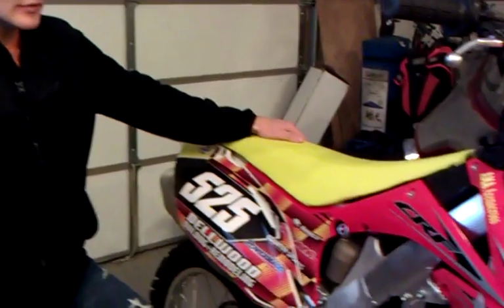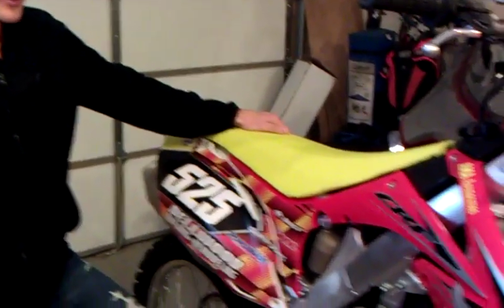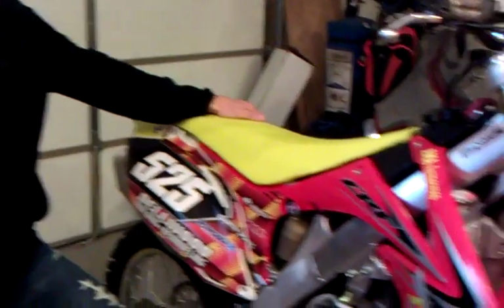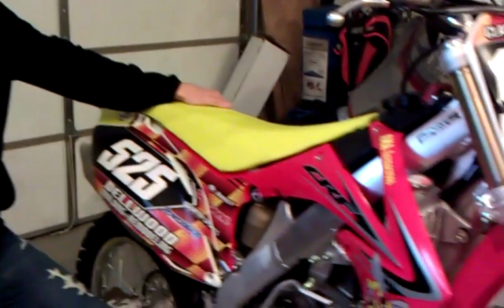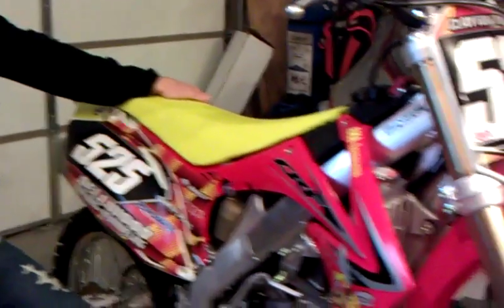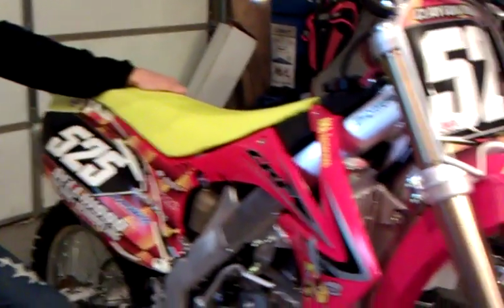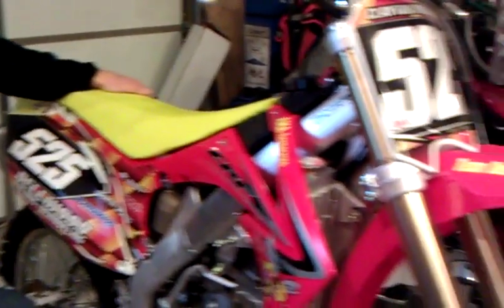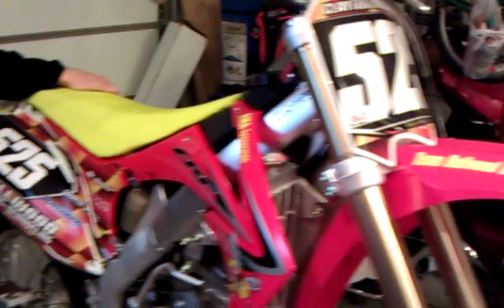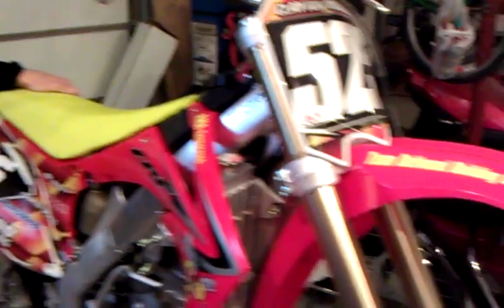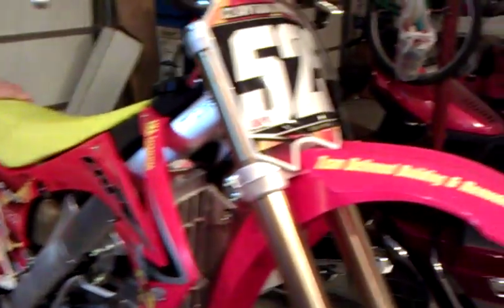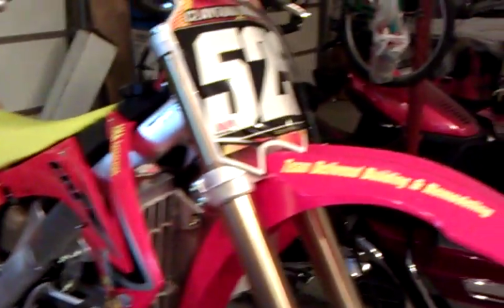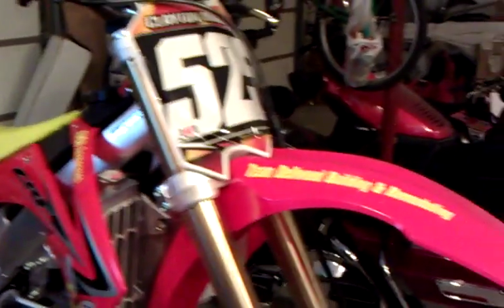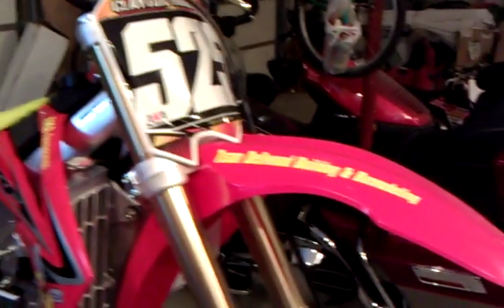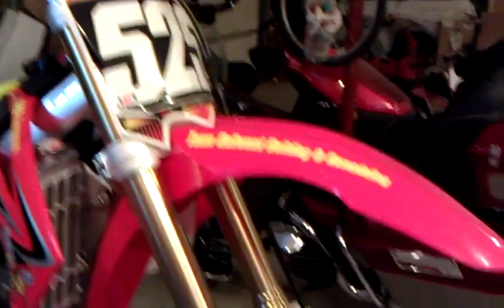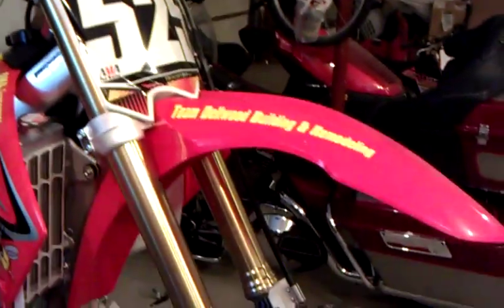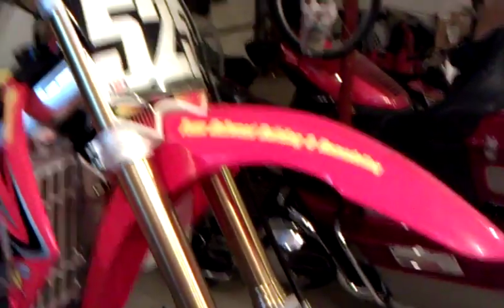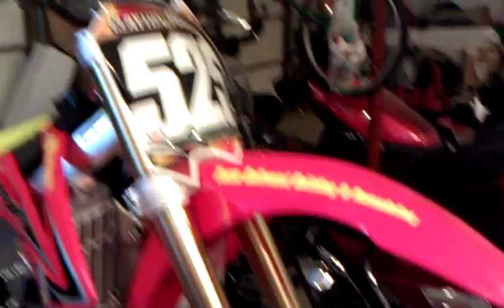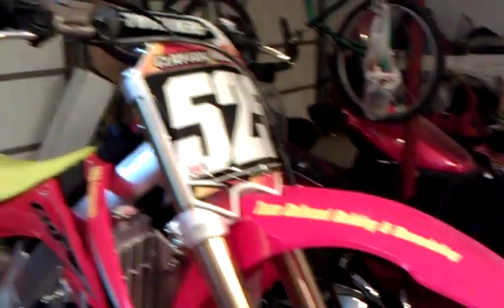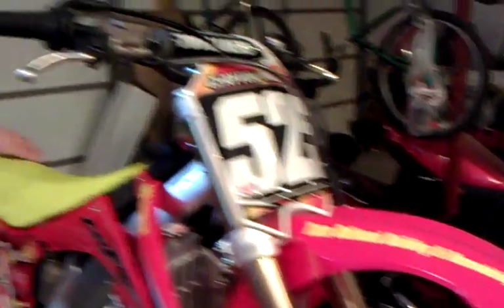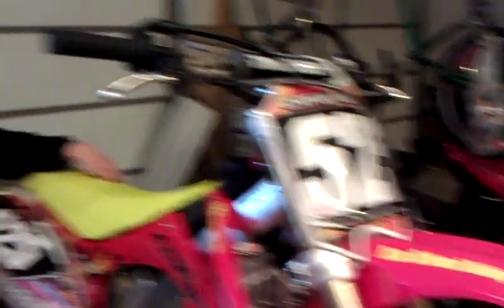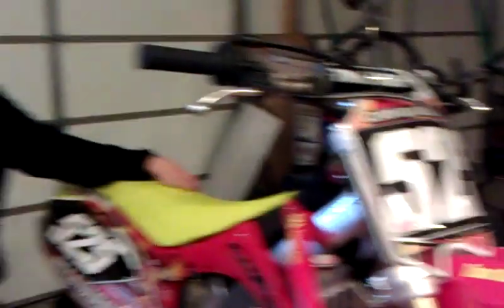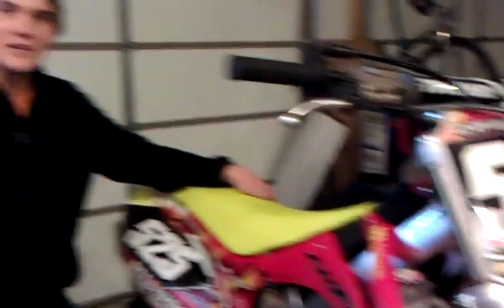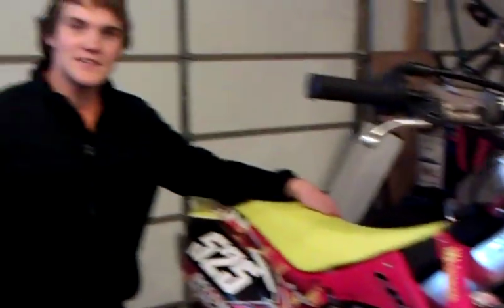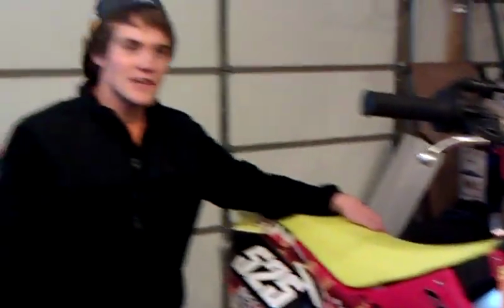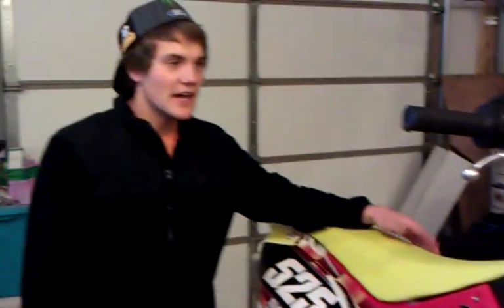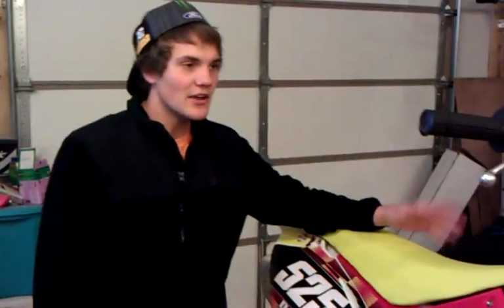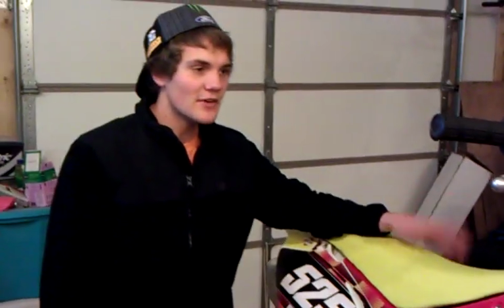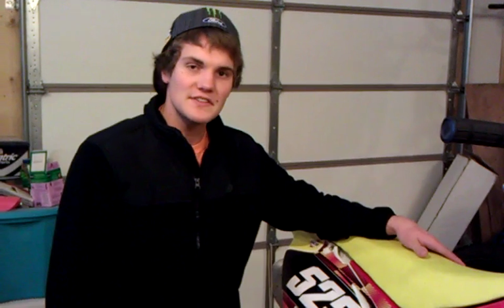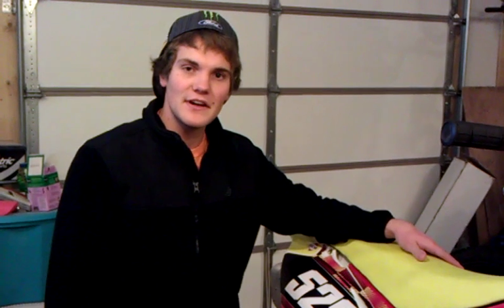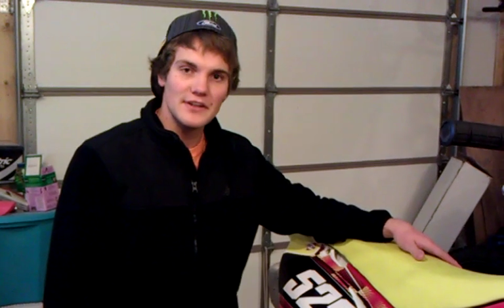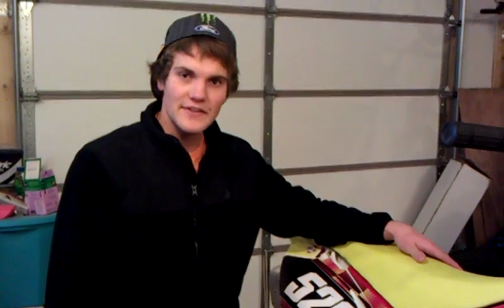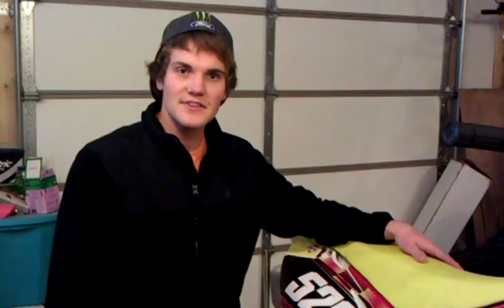Definitely looking forward to getting this thing pretty decked out. I'll see you guys in a few weeks and I'll have all this stuff on here. Thanks a lot.